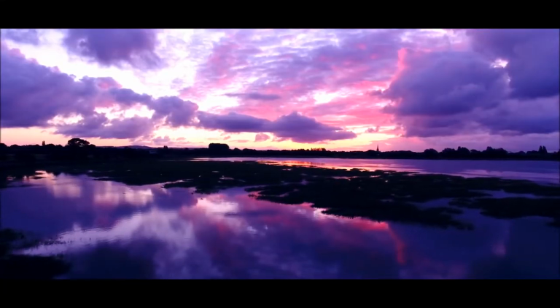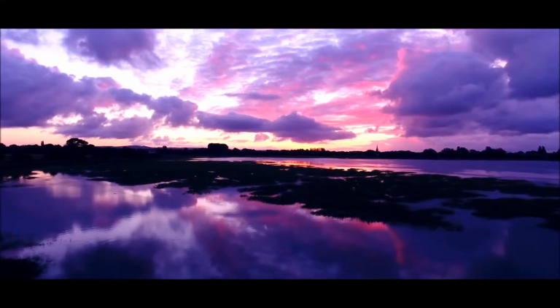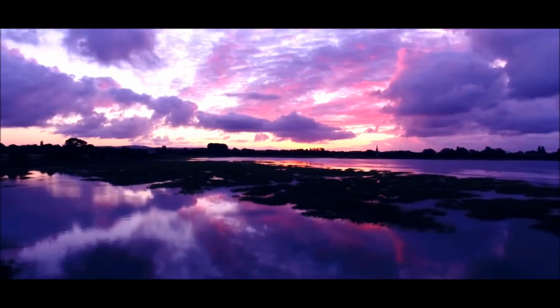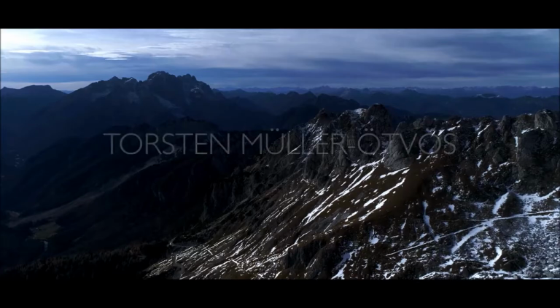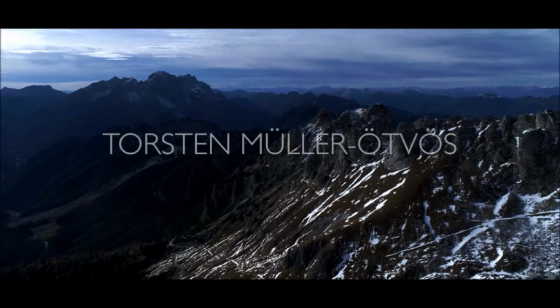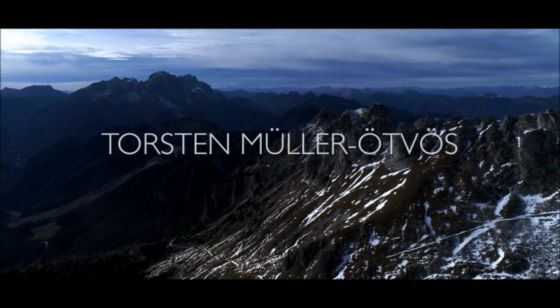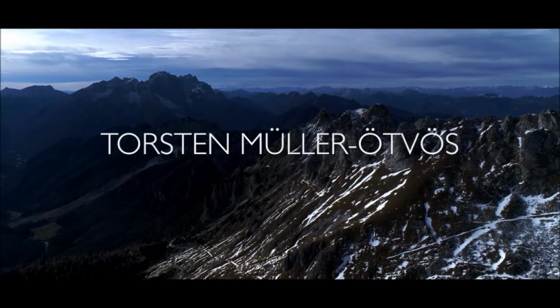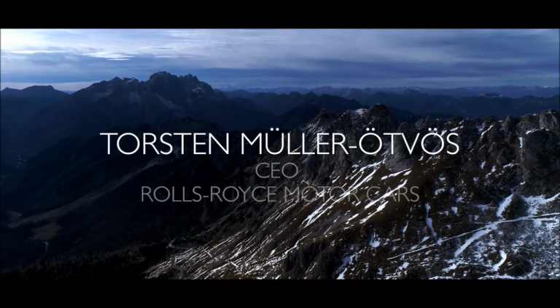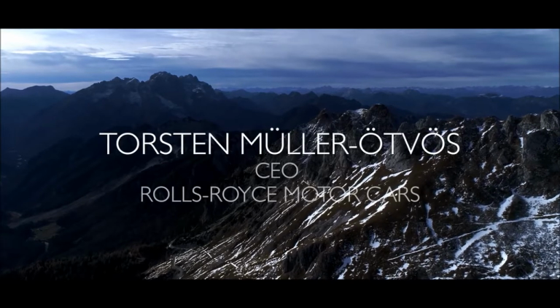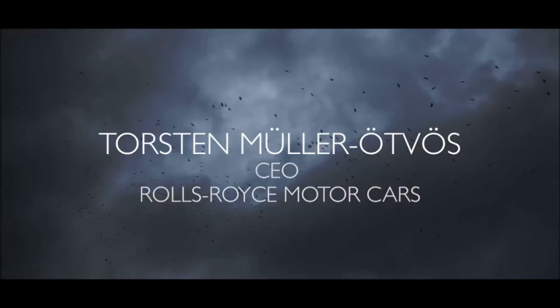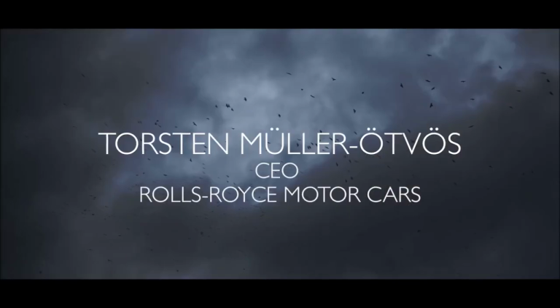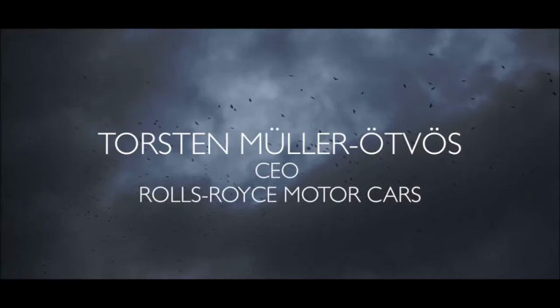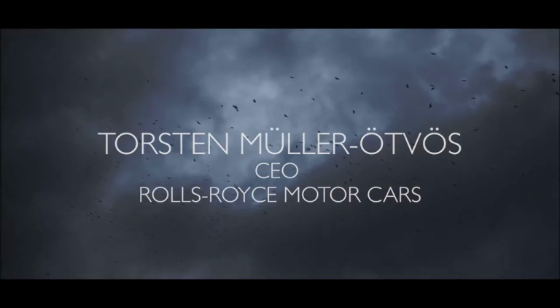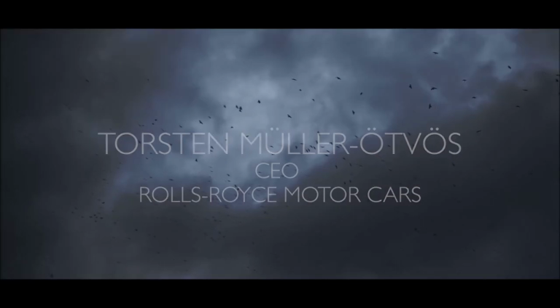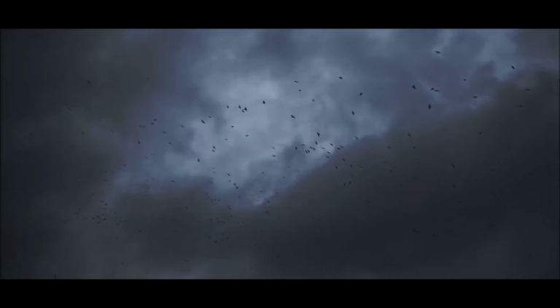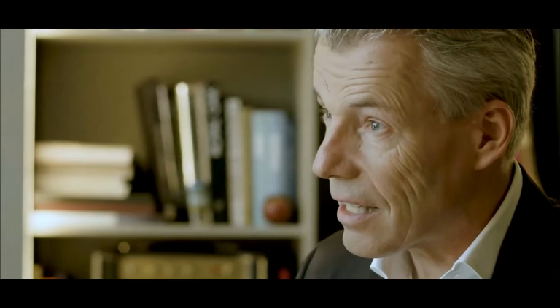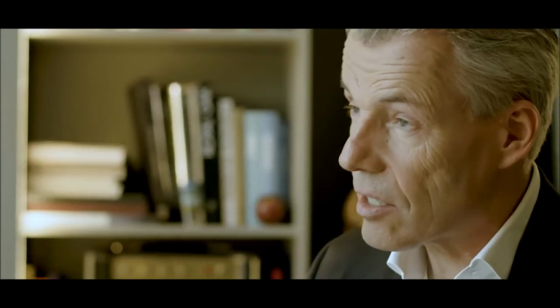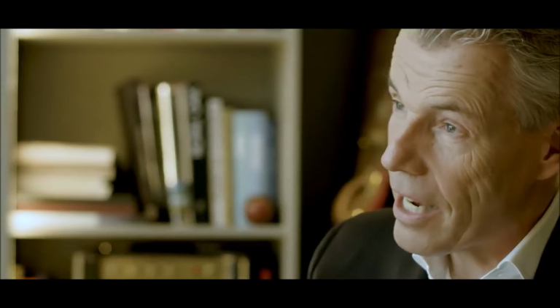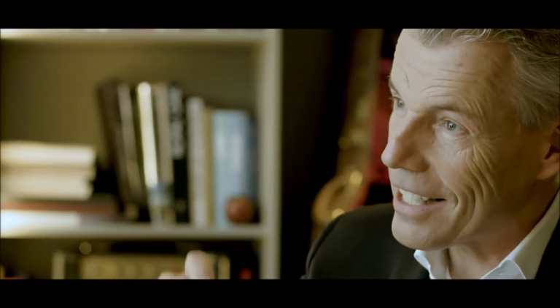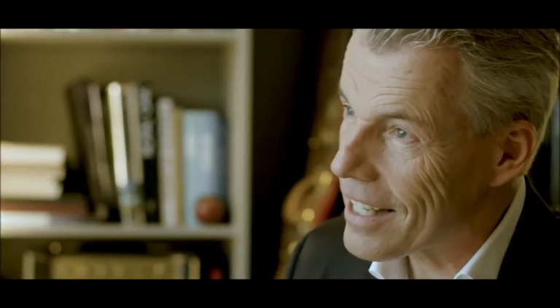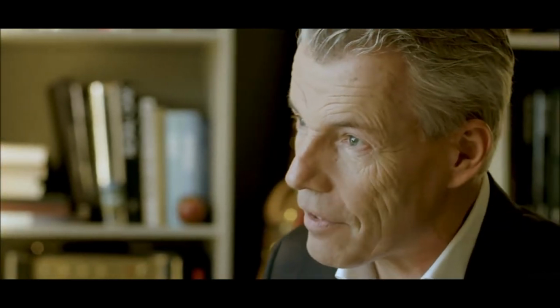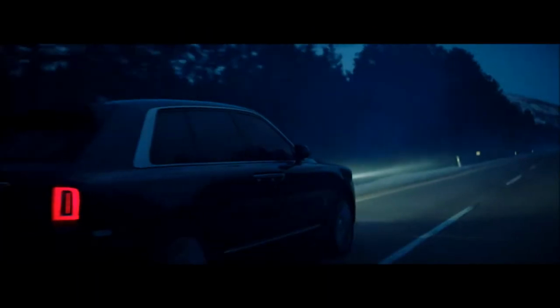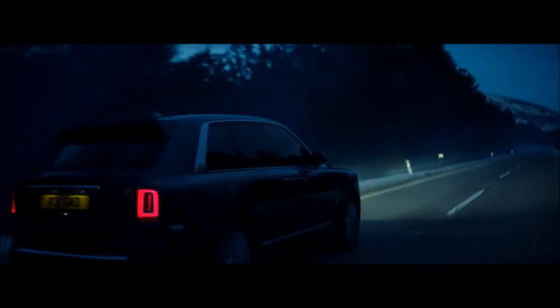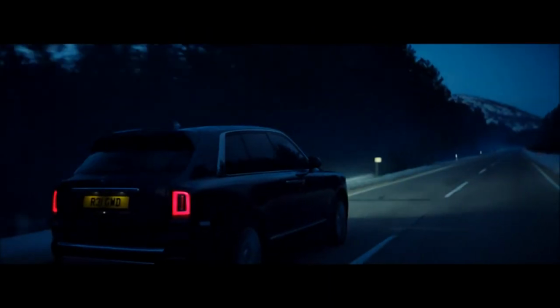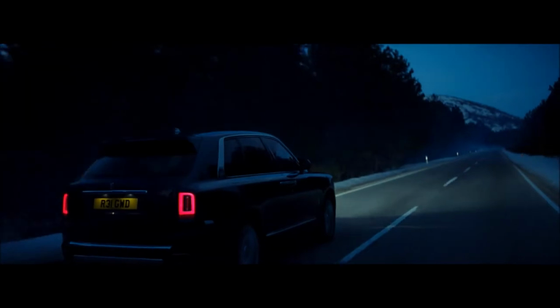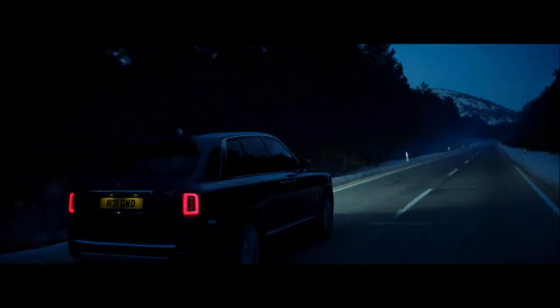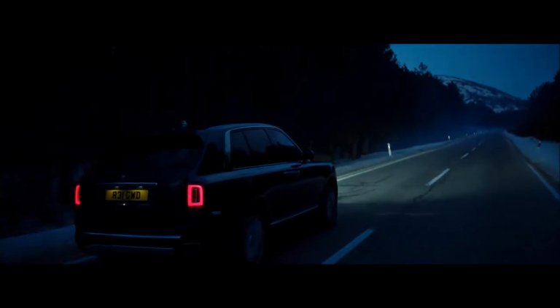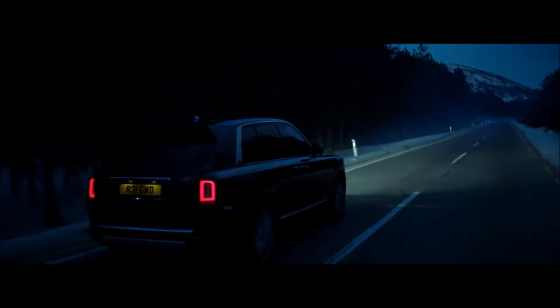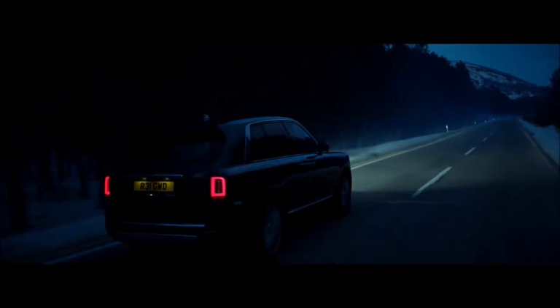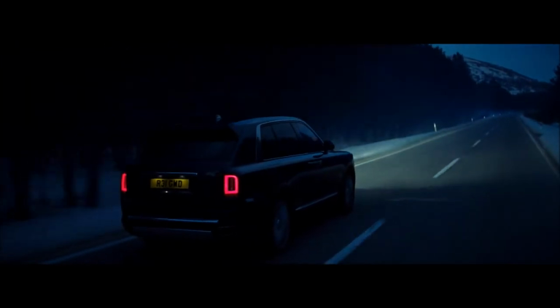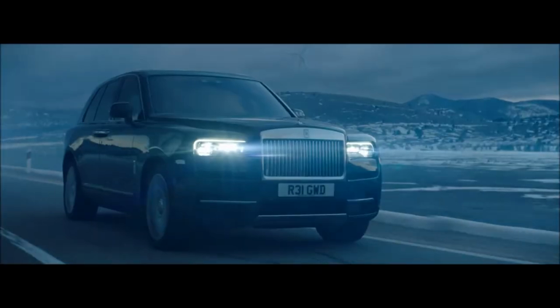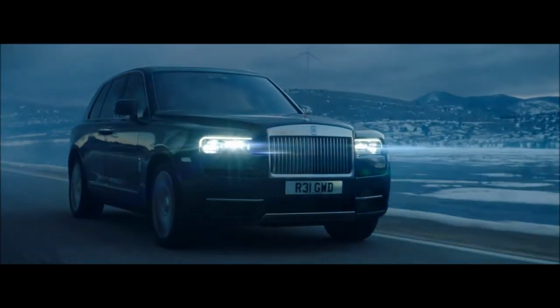We took Cullinan all over the world, in all sorts of areas, to make sure that this car takes you effortlessly everywhere. That's the promise behind Cullinan.